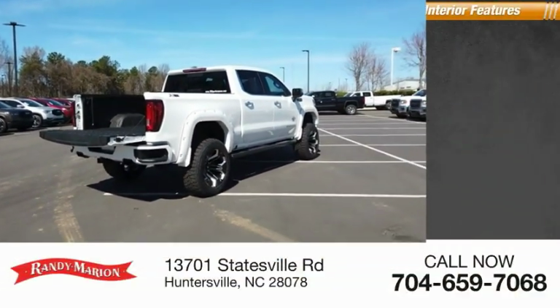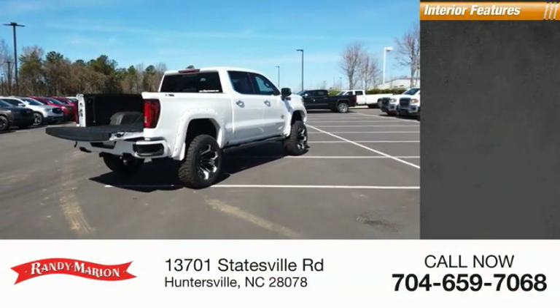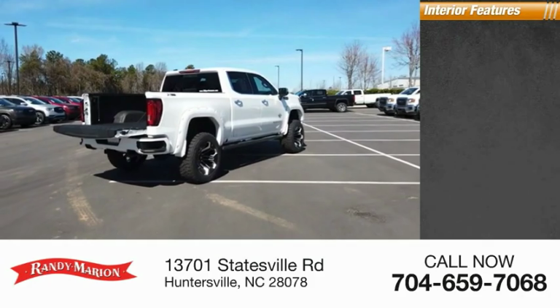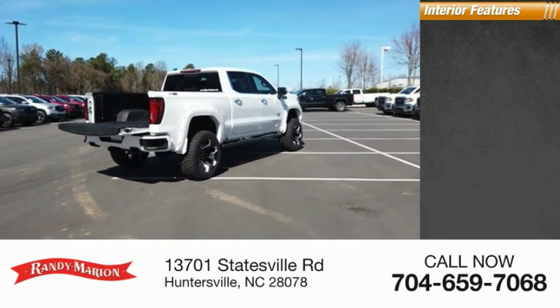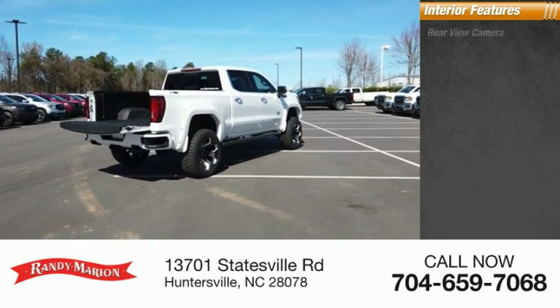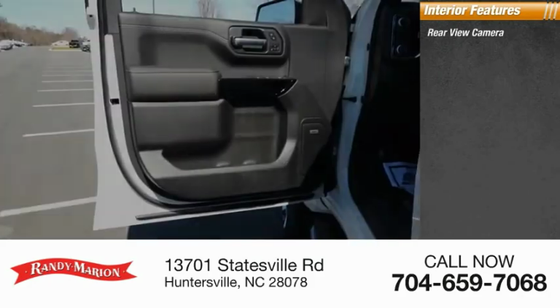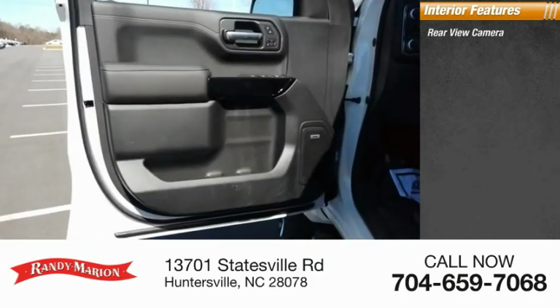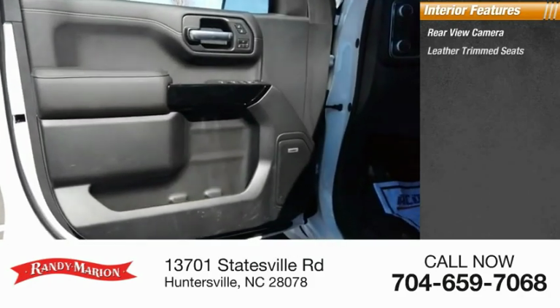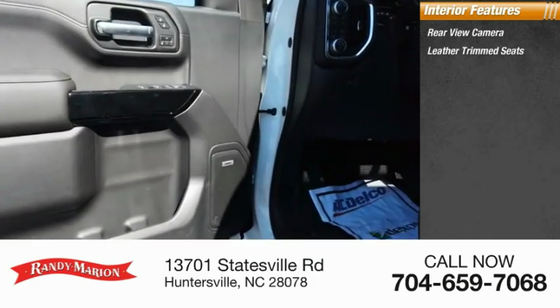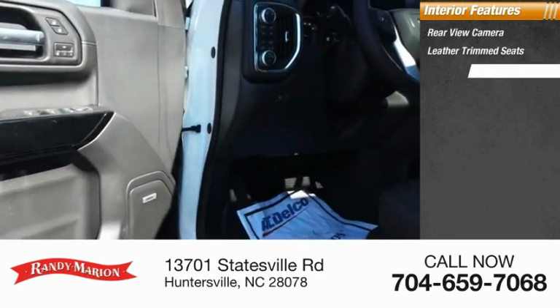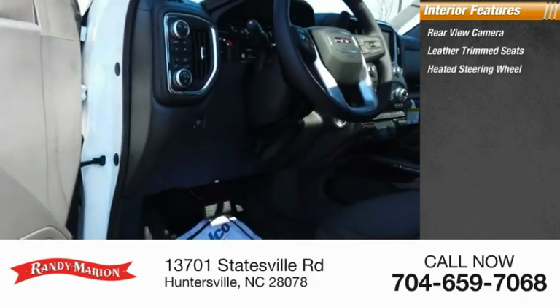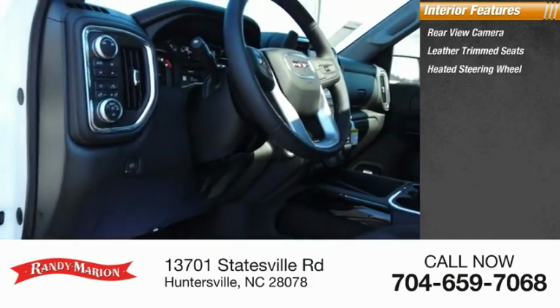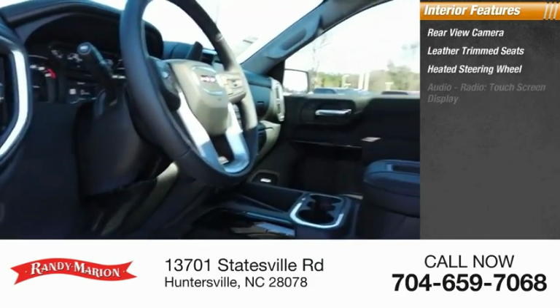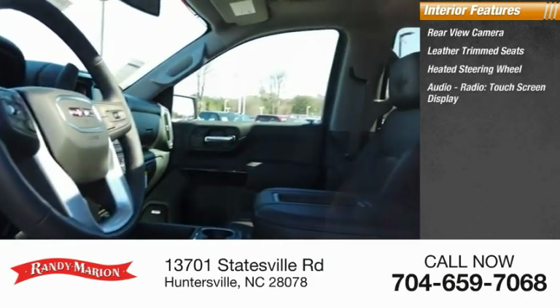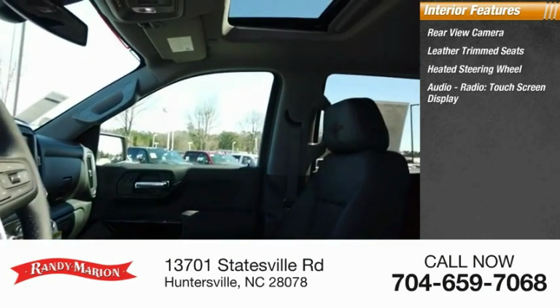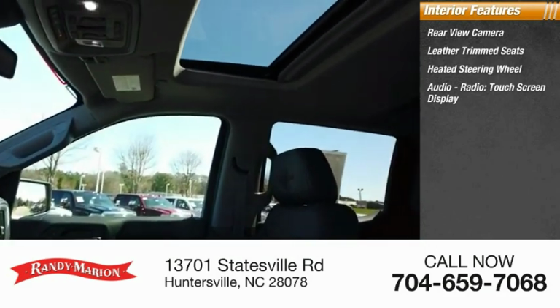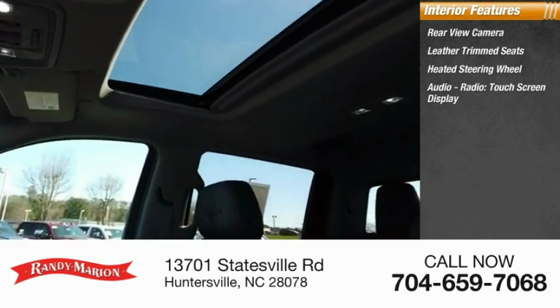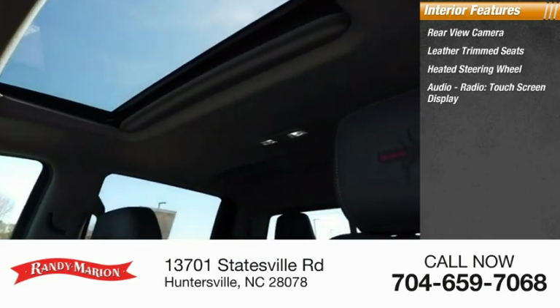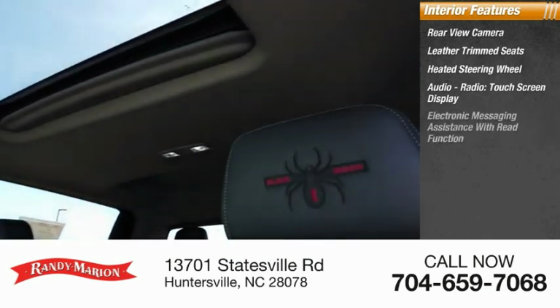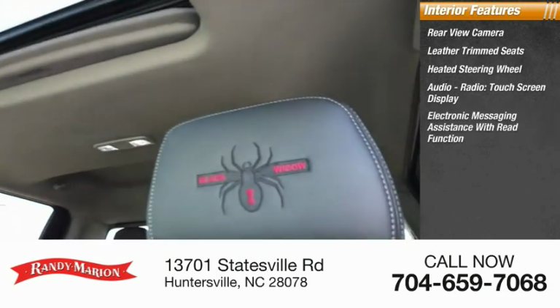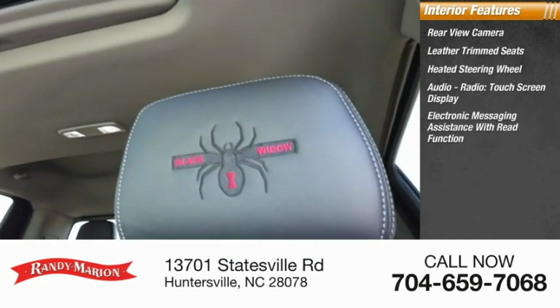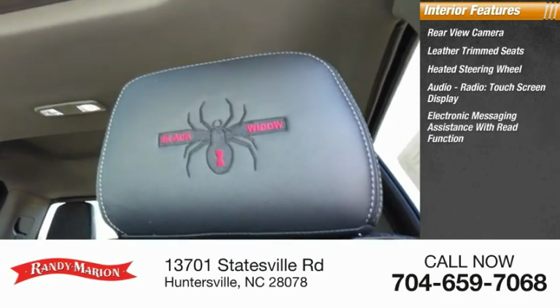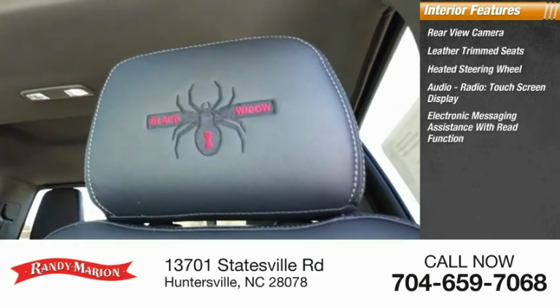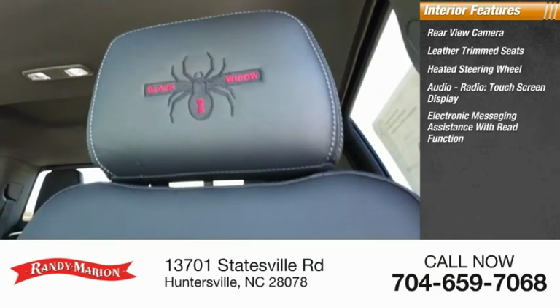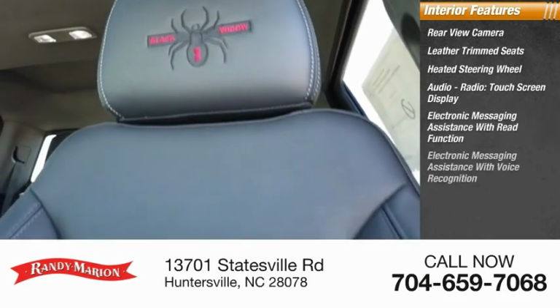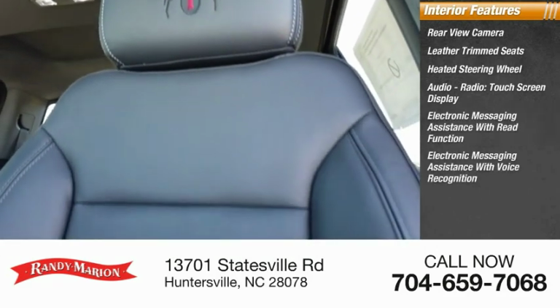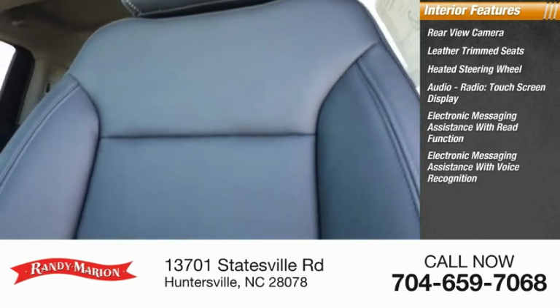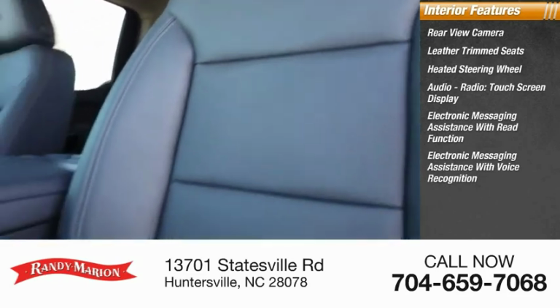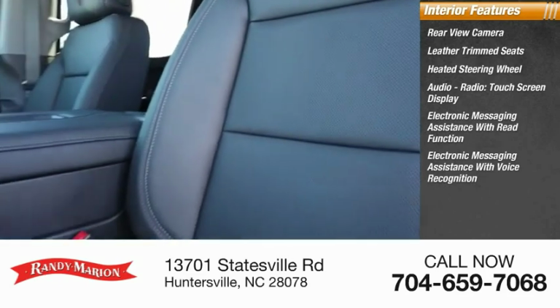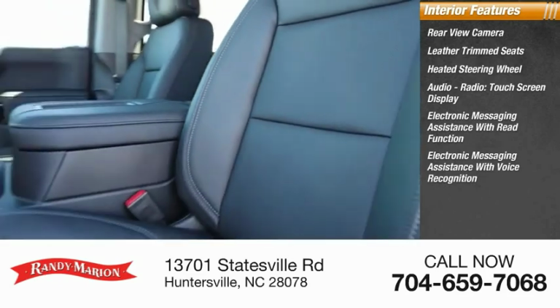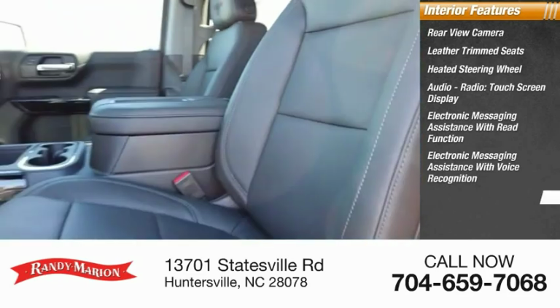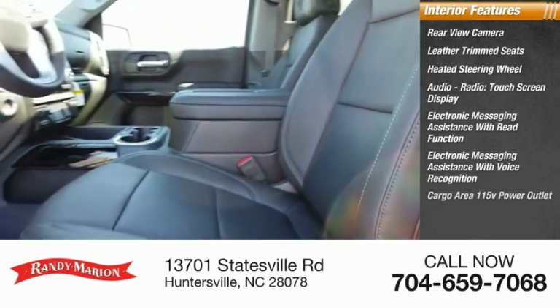Inside you'll find rear view camera, leather trim seats, heated steering wheel, audio radio touch screen display, electronic messaging assistance with read function, electronic messaging assistance with voice recognition, cargo area.